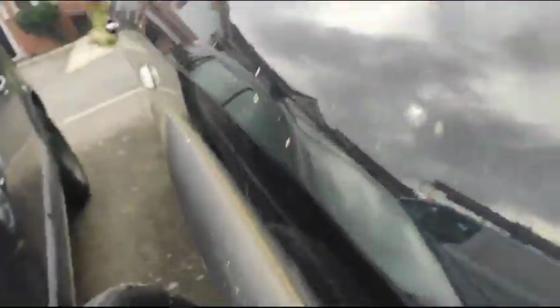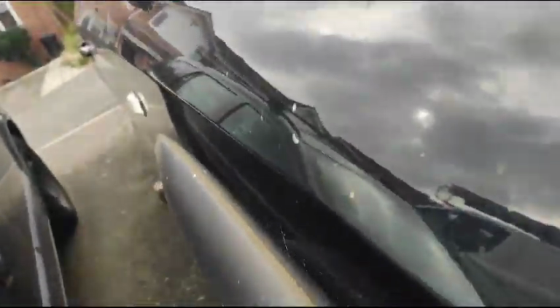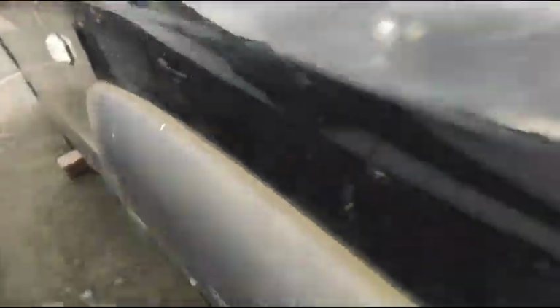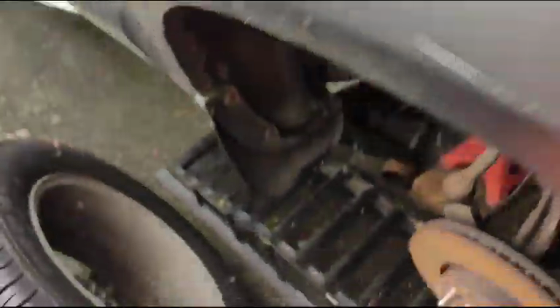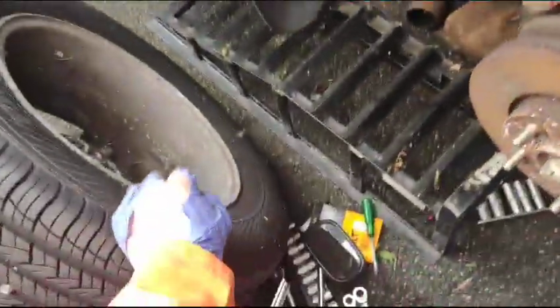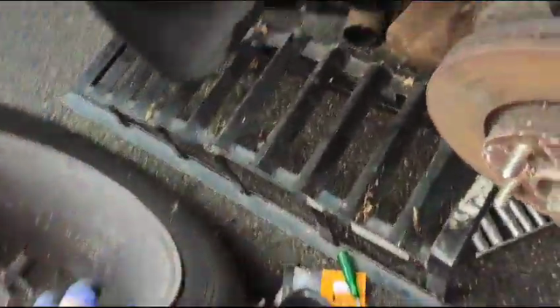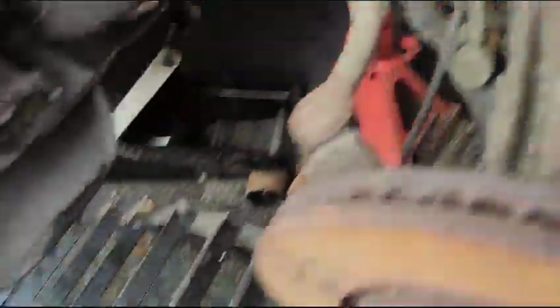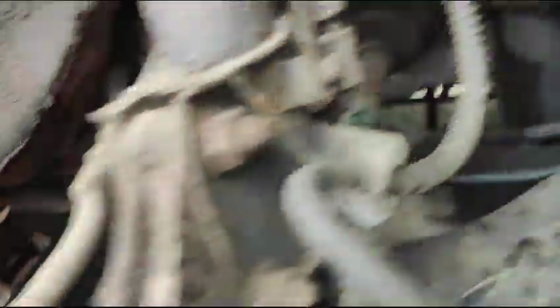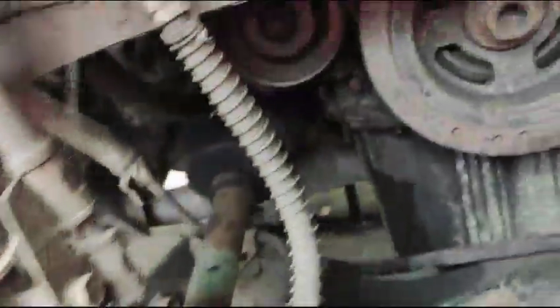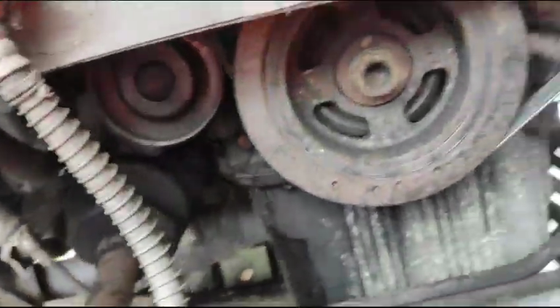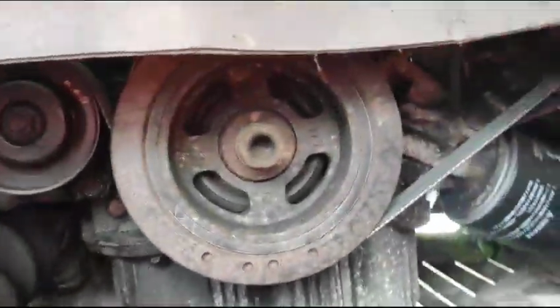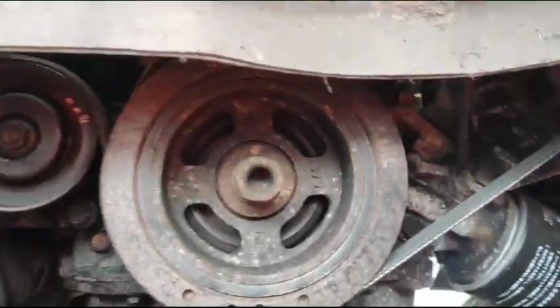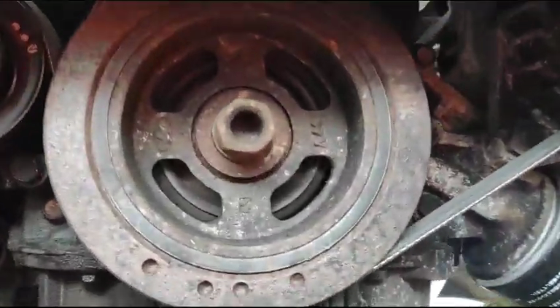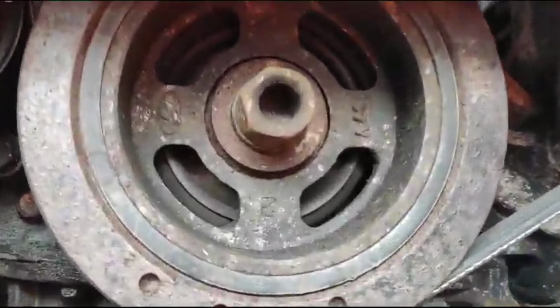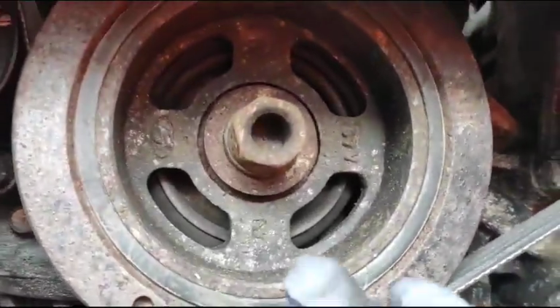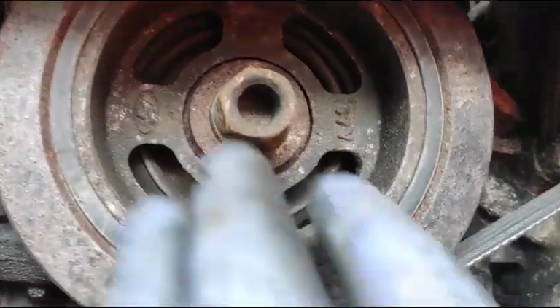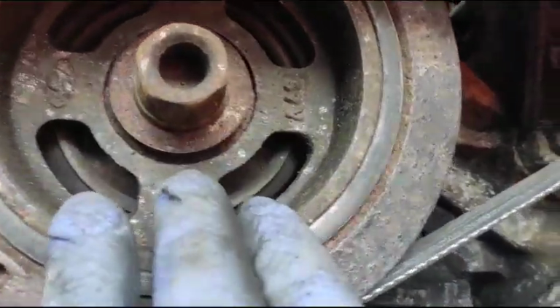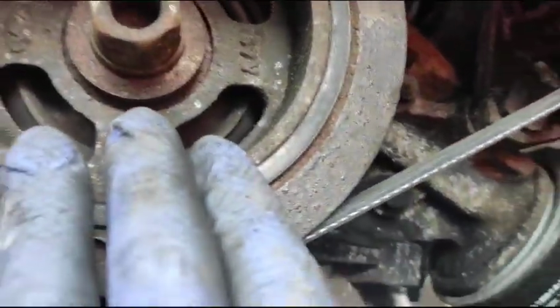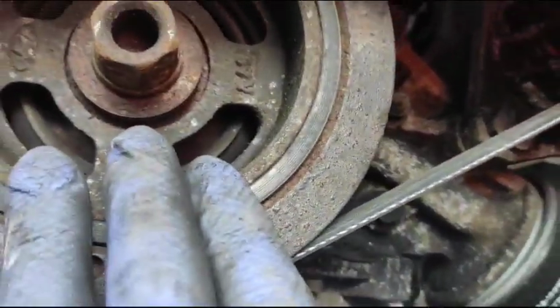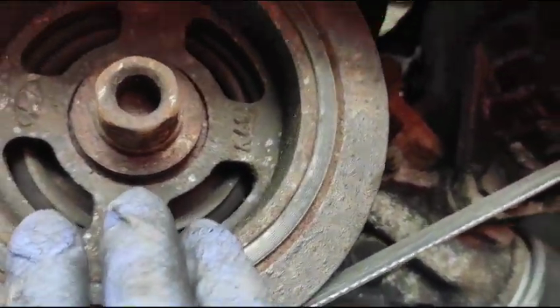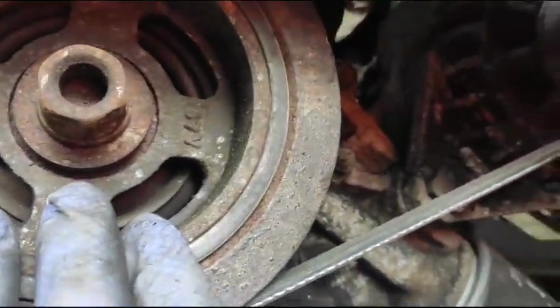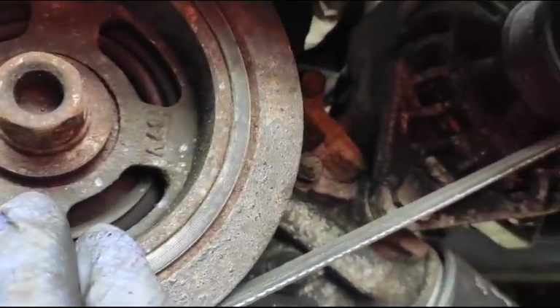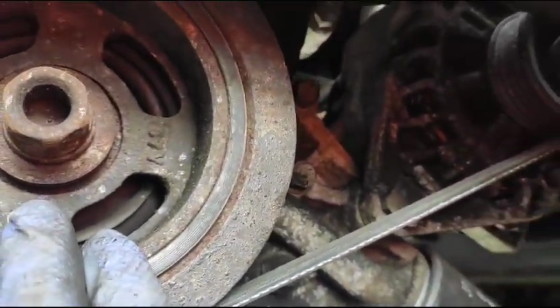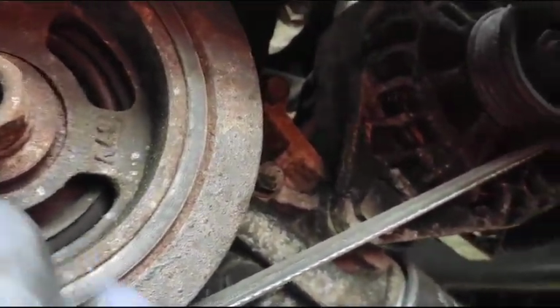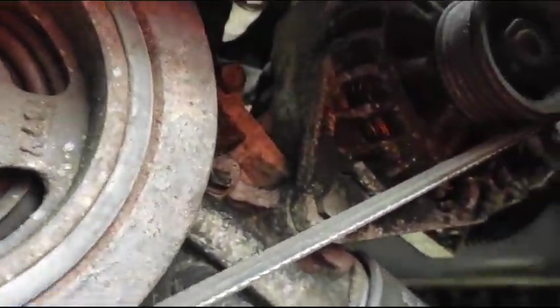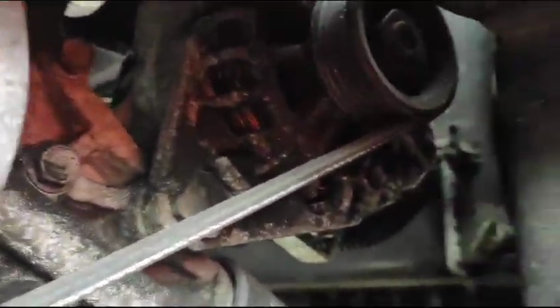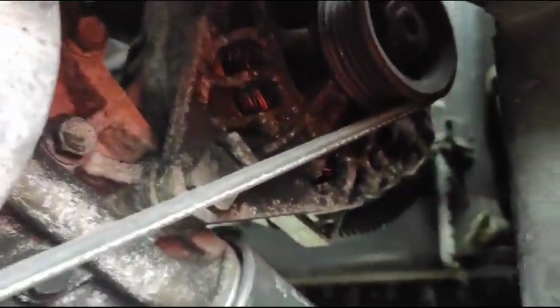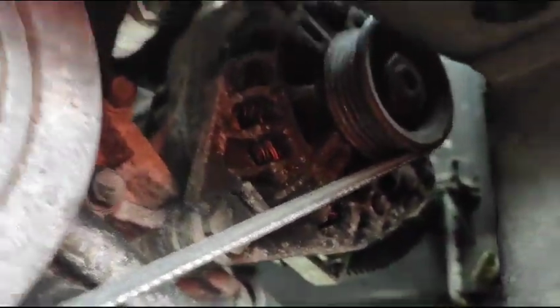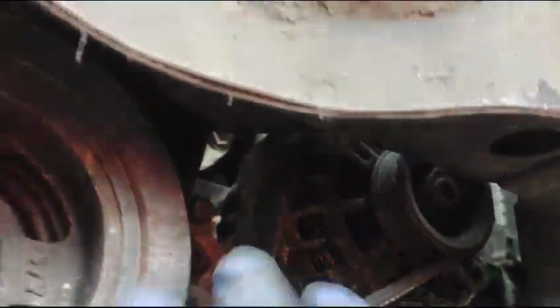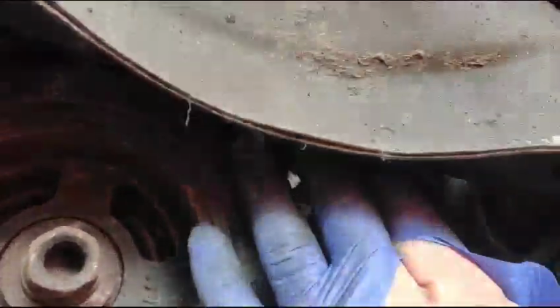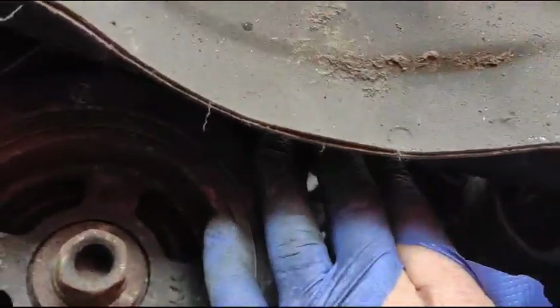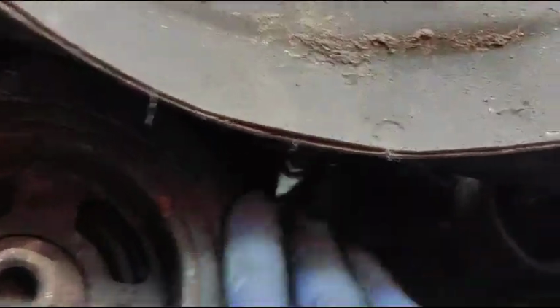So I'll show you from this side. It's a pulley — crankshaft pulley, alternator, and the top pulley.